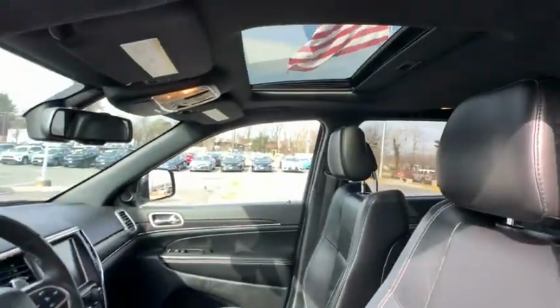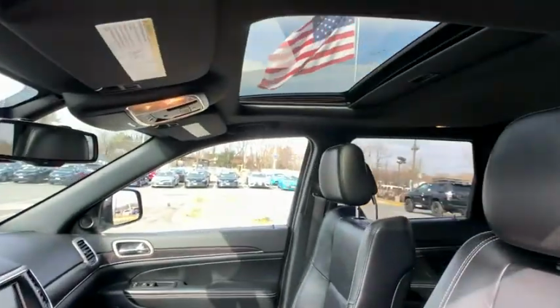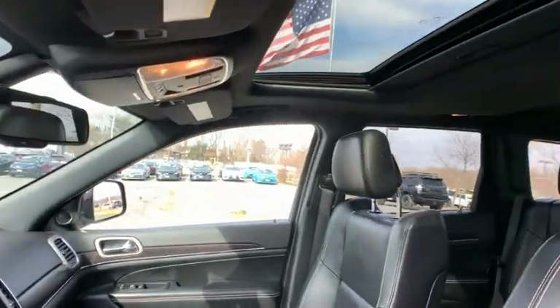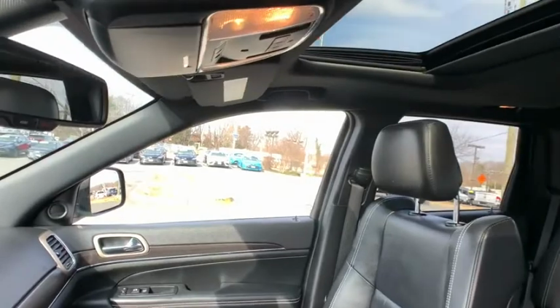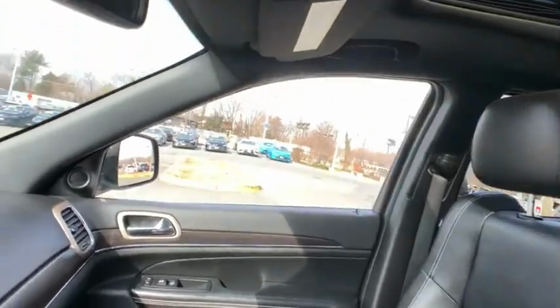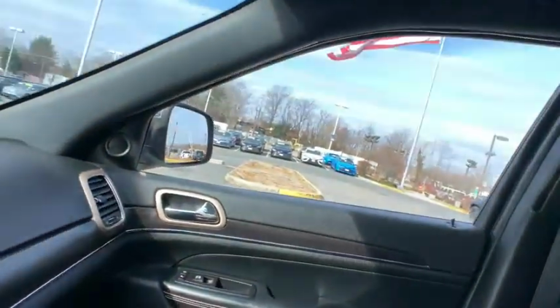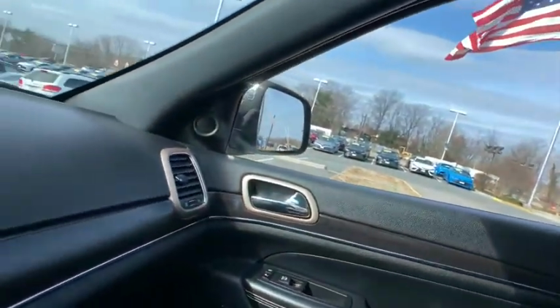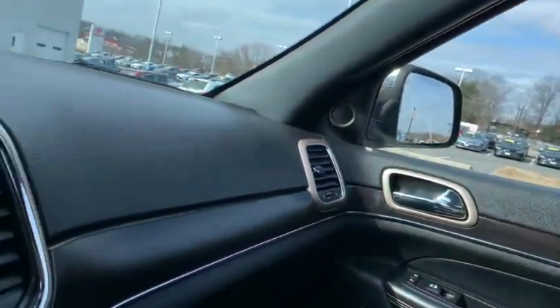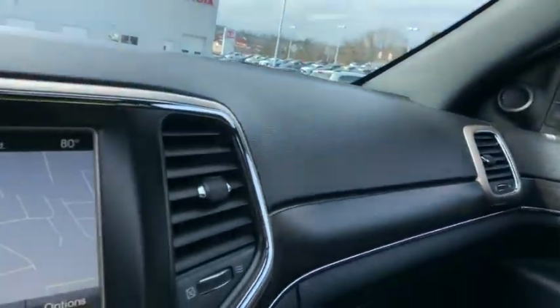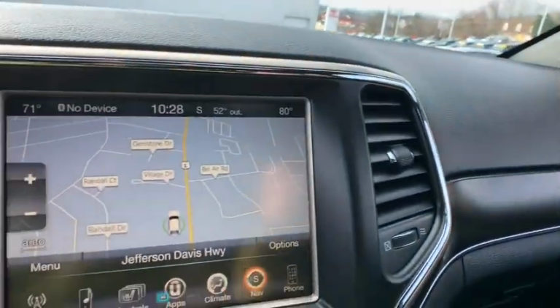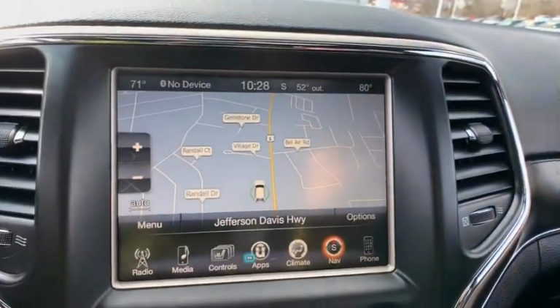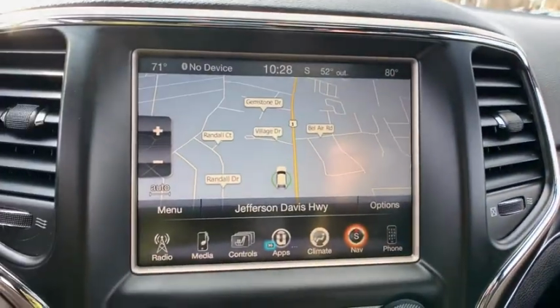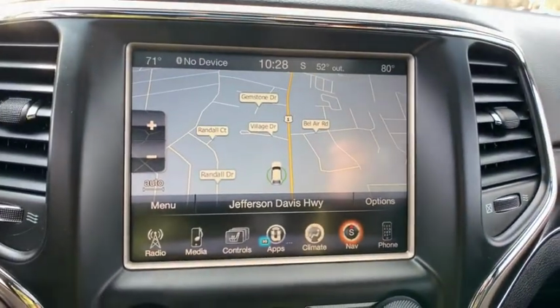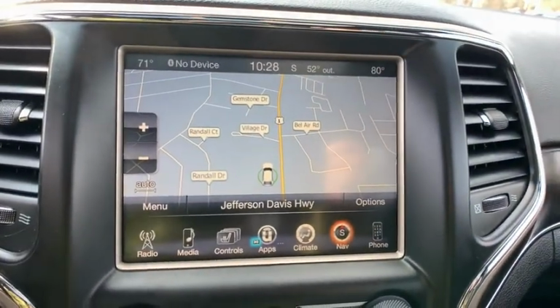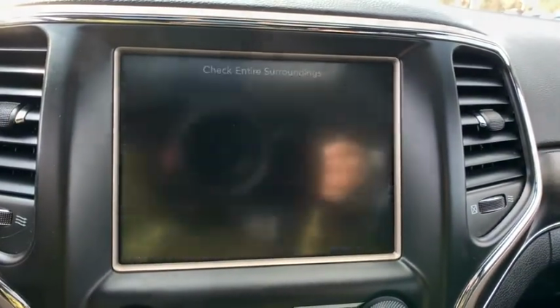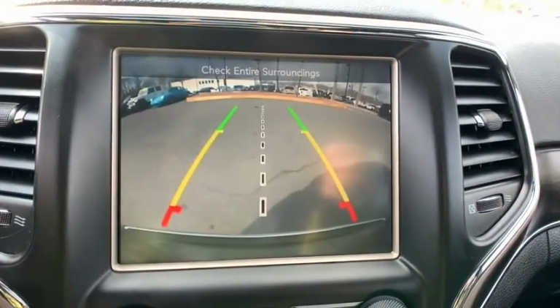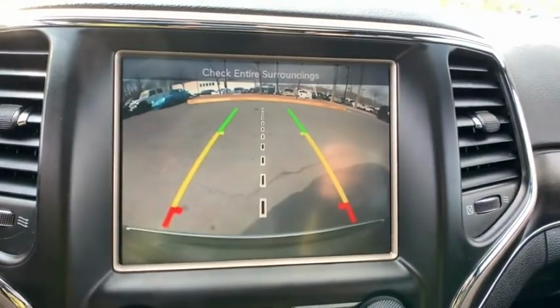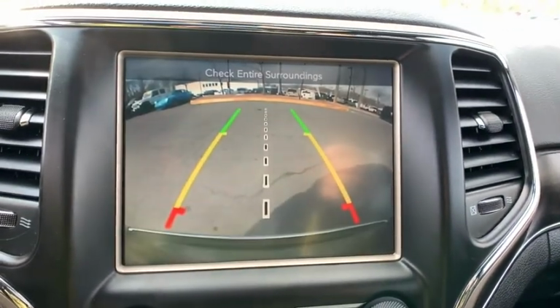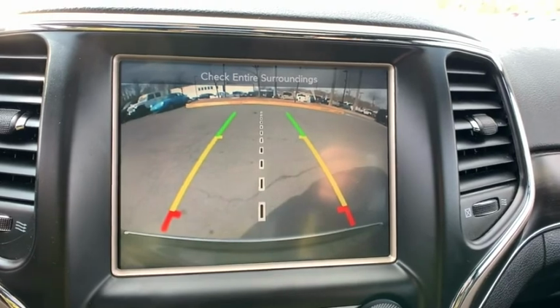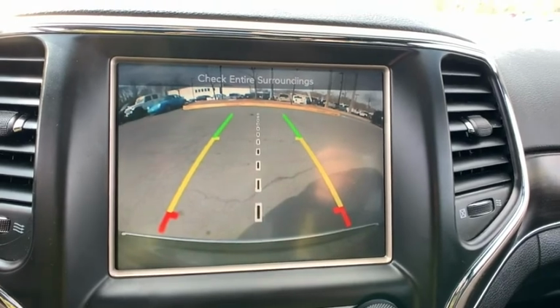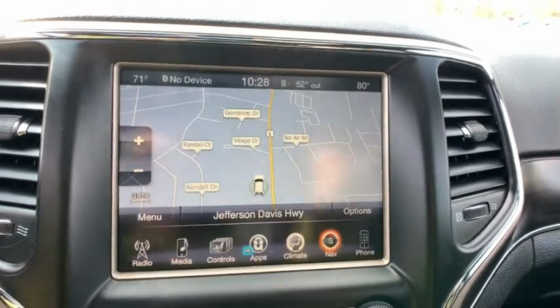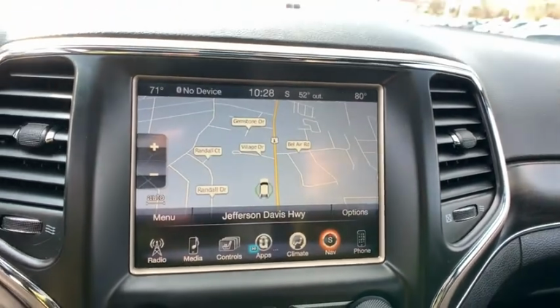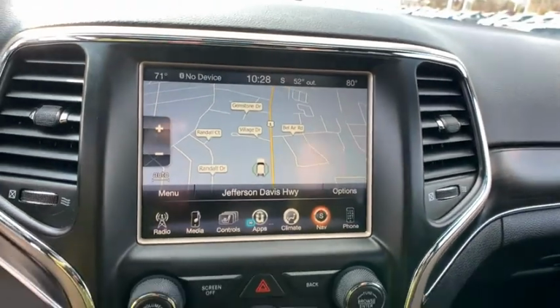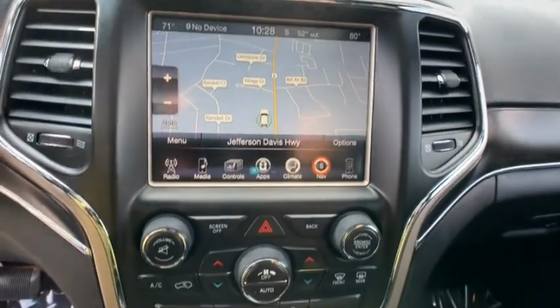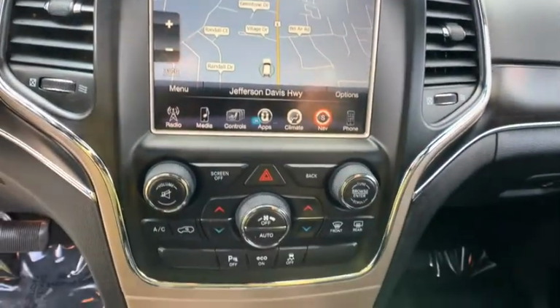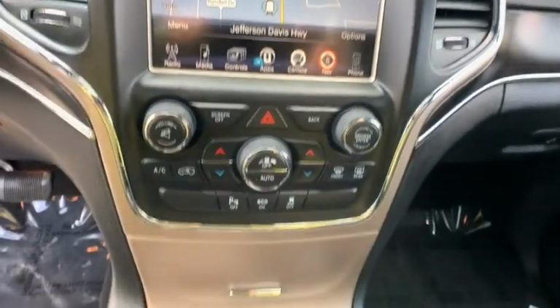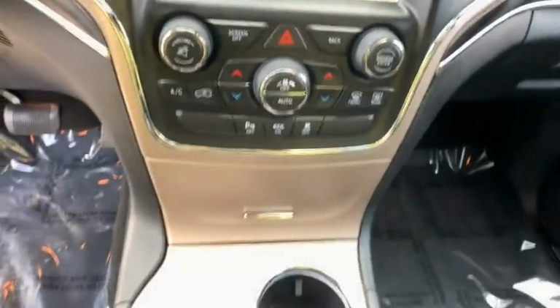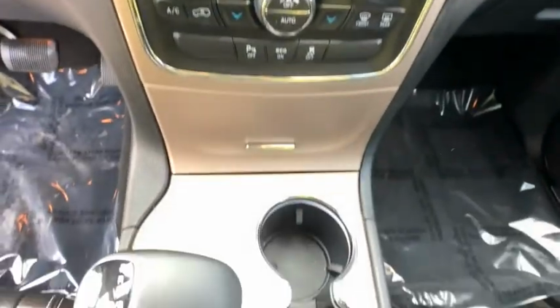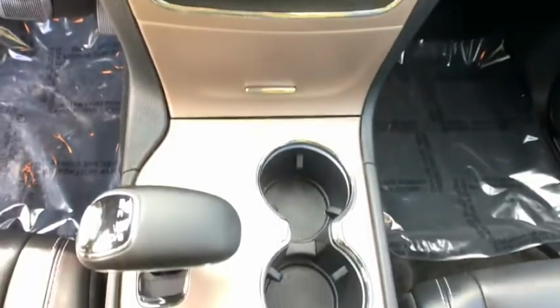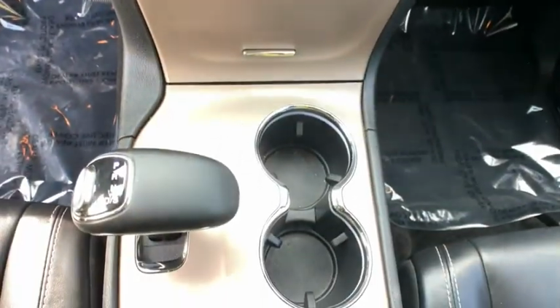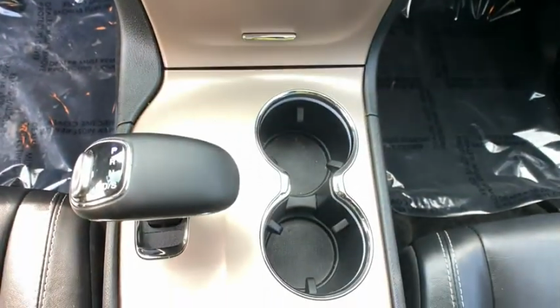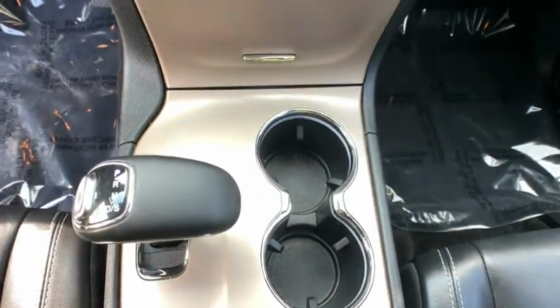Traction control, power passenger seat, power liftgate, dual airbags, power steering, alloy wheels, four-wheel disc brakes, center armrest, universal garage door opener, compass.